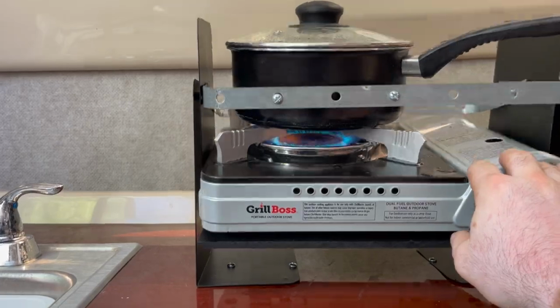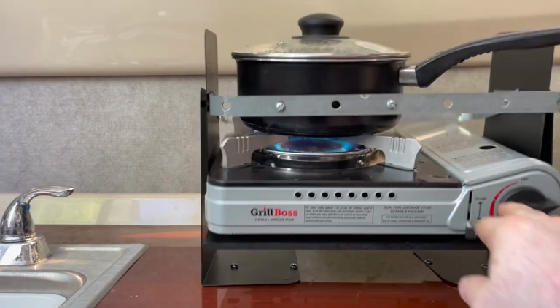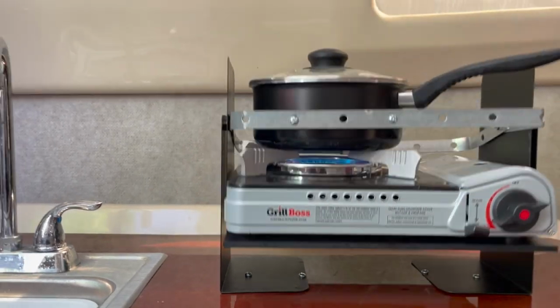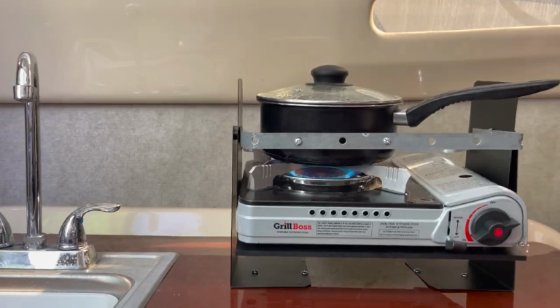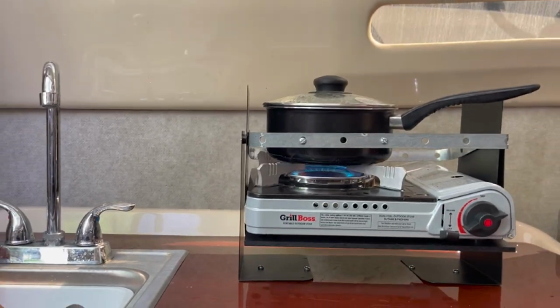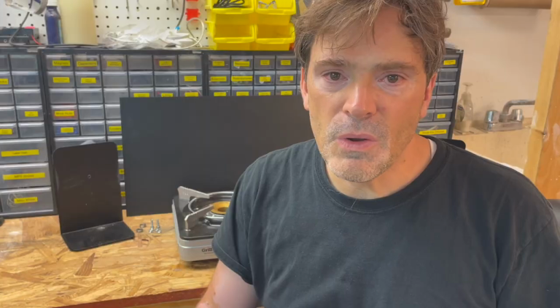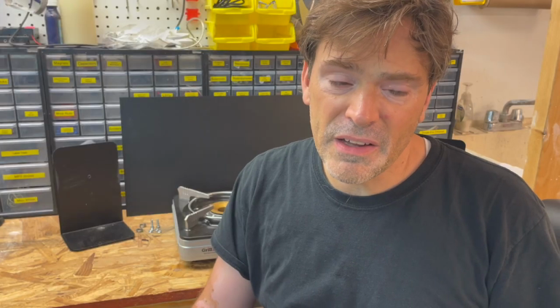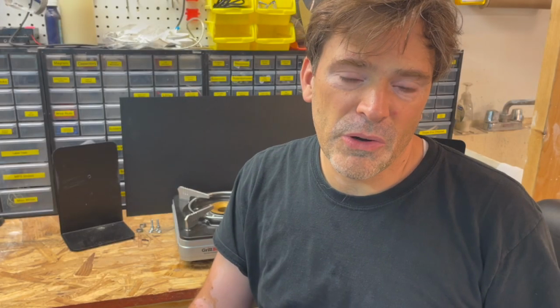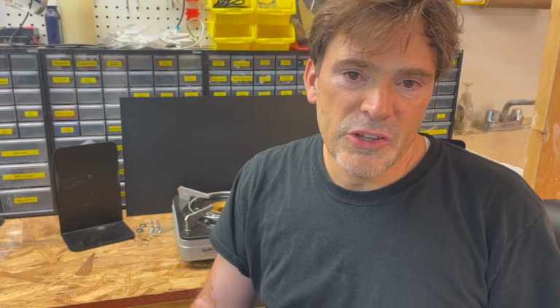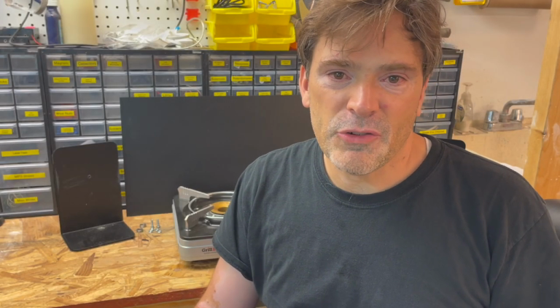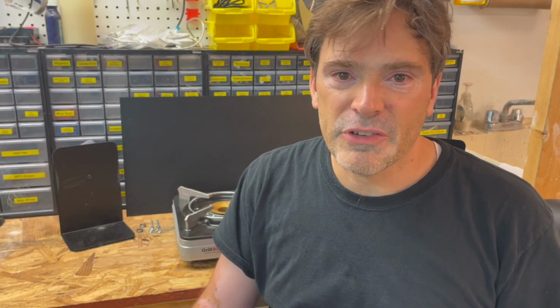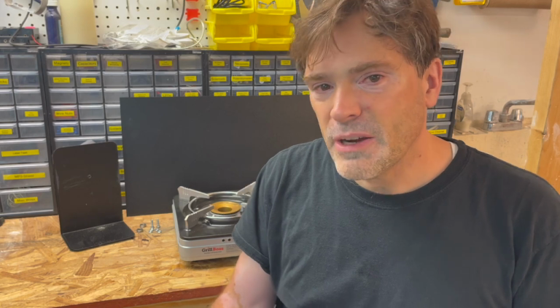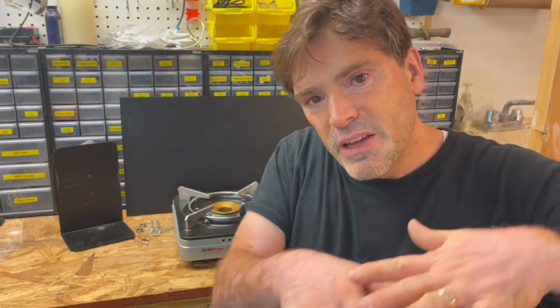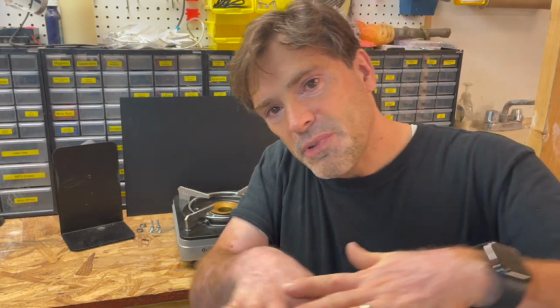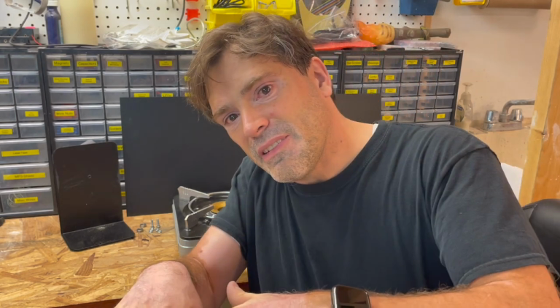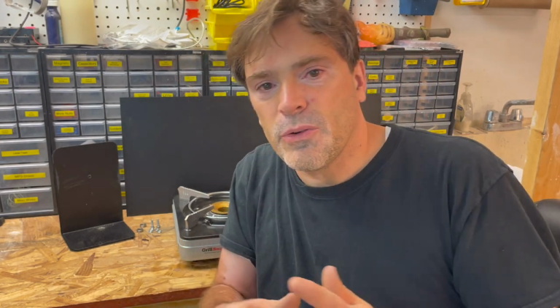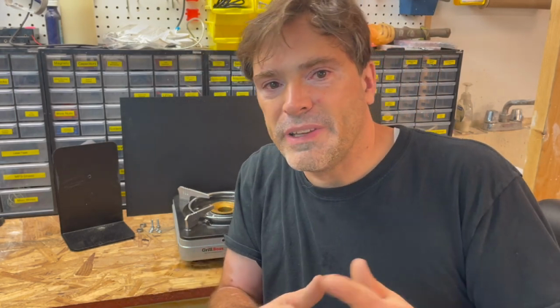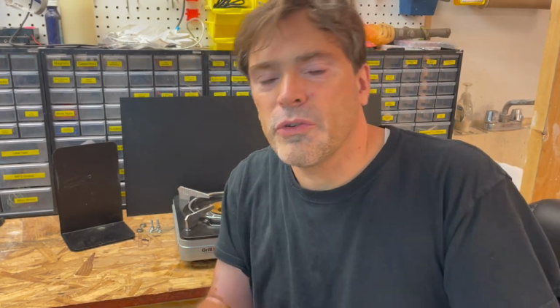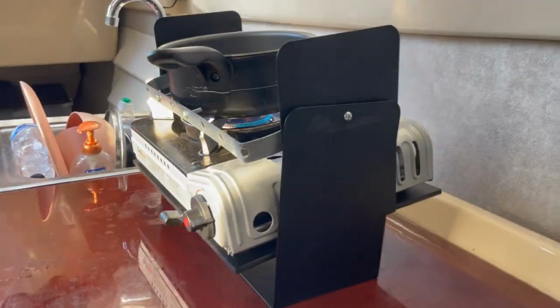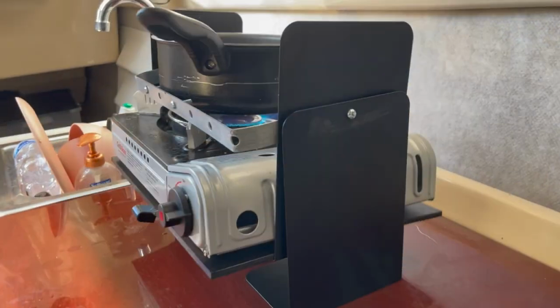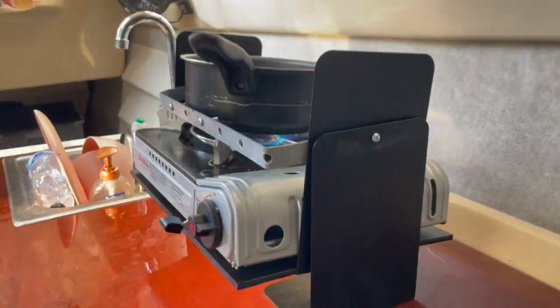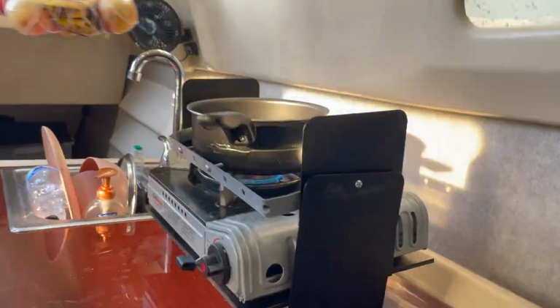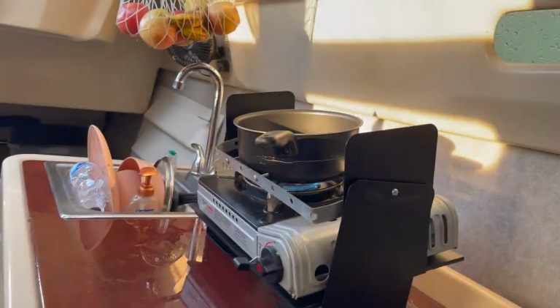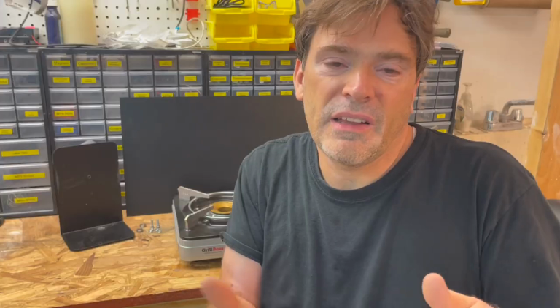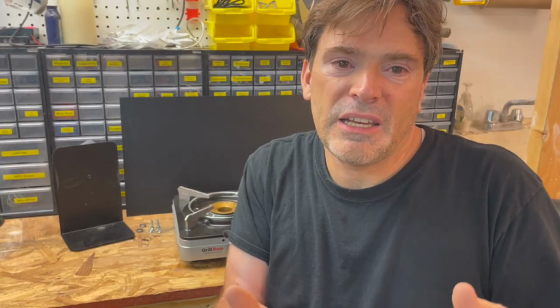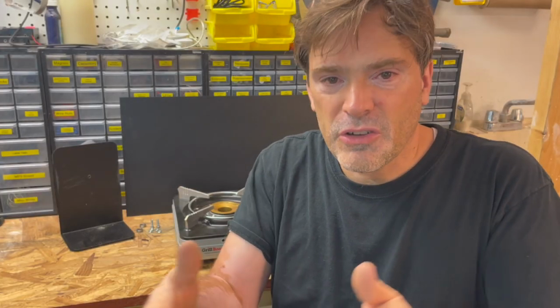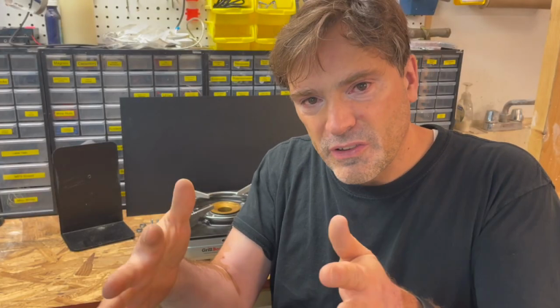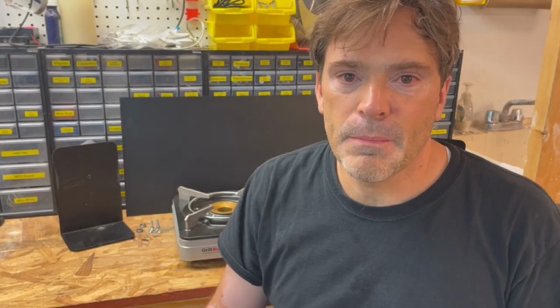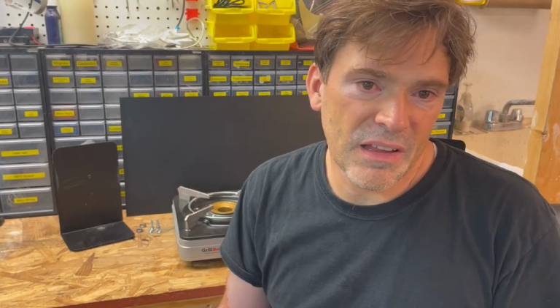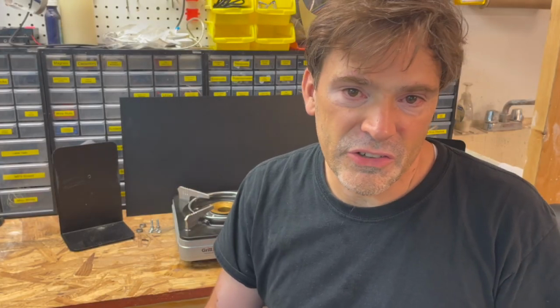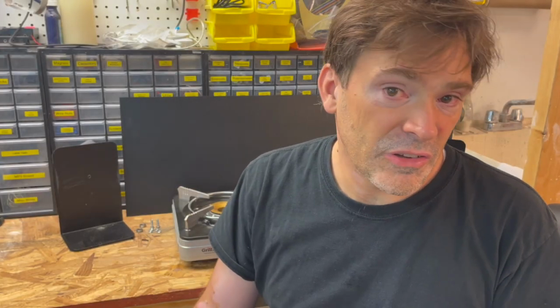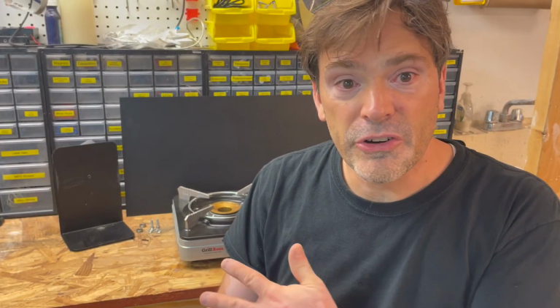Now why would you want a cooktop that swings? On a sailboat you might be traveling for several hours tipped to the side, or heeled over as it's called. A swinging gimballed stove allows you to keep the cook surface level, making it a lot easier to cook something while you're underway.